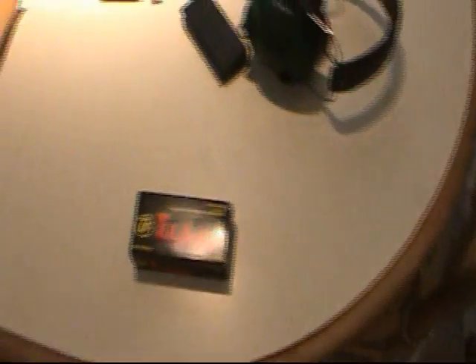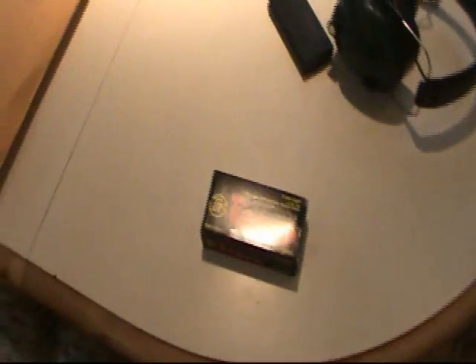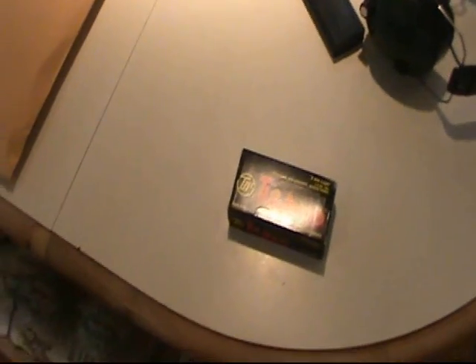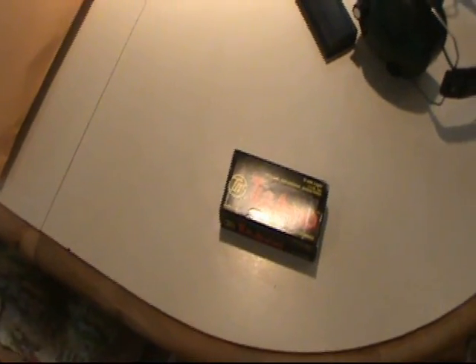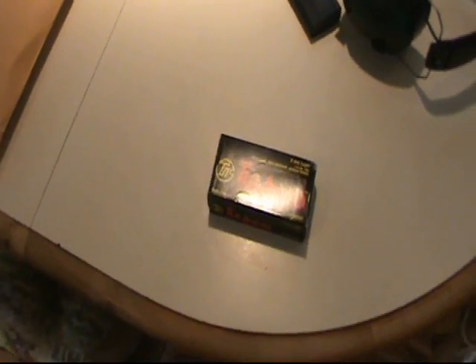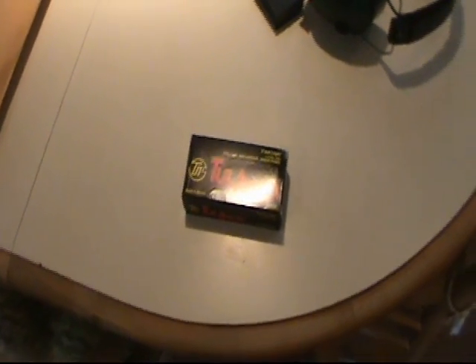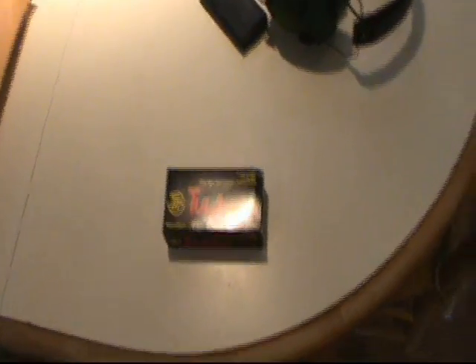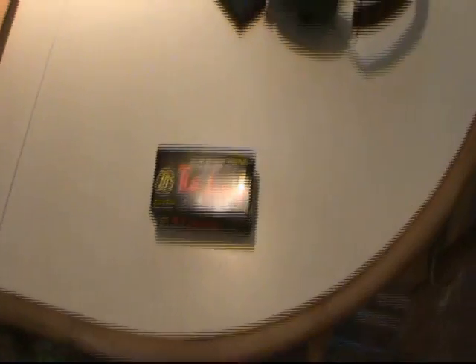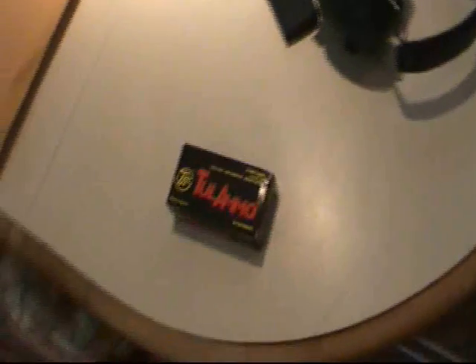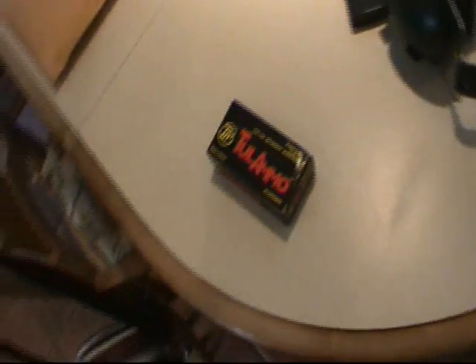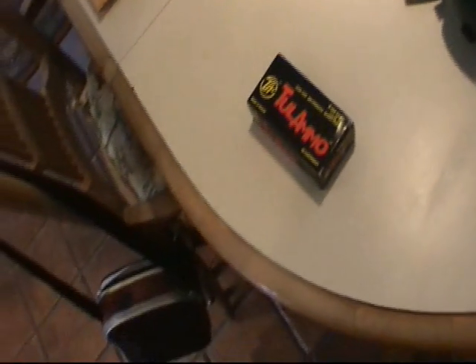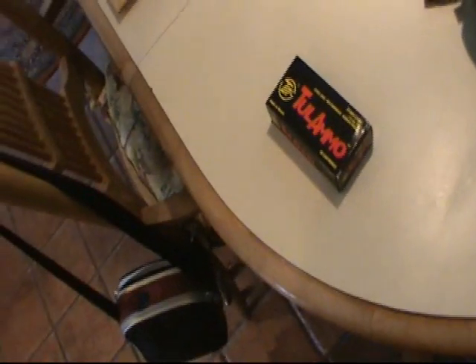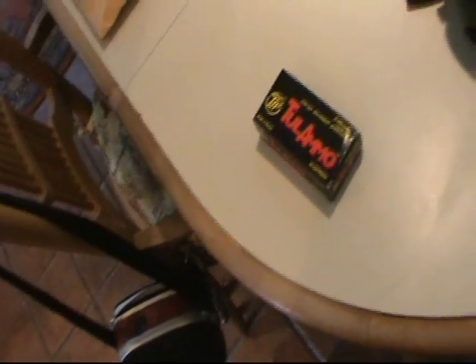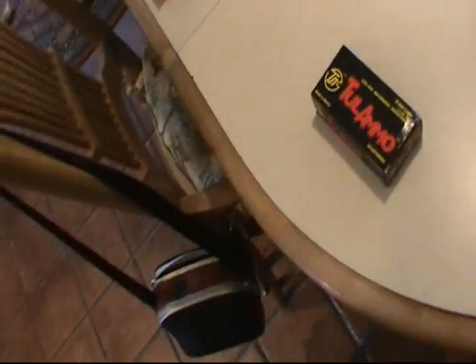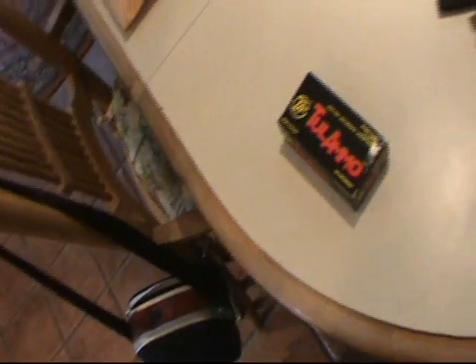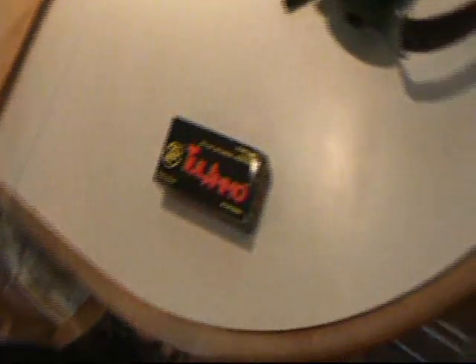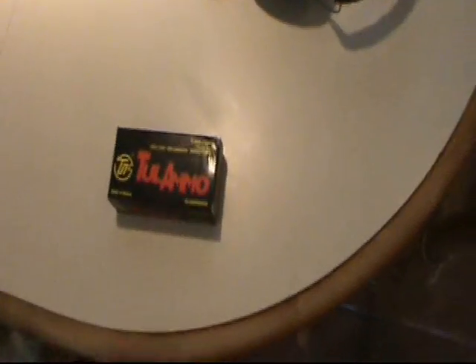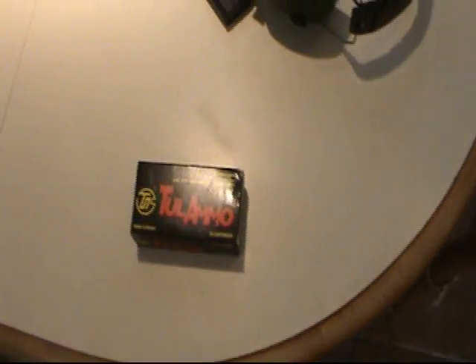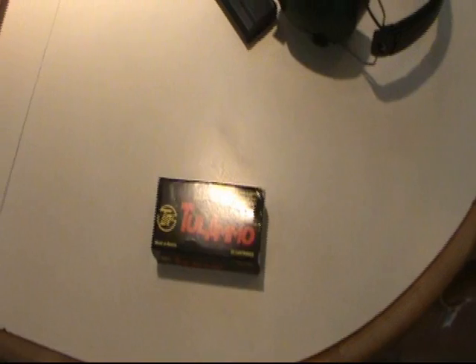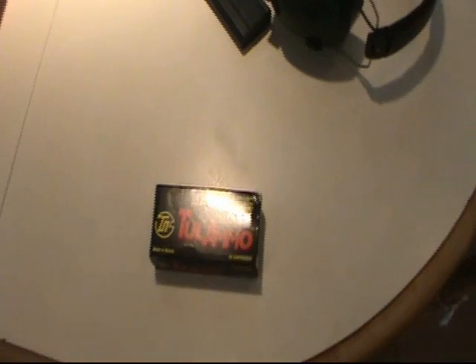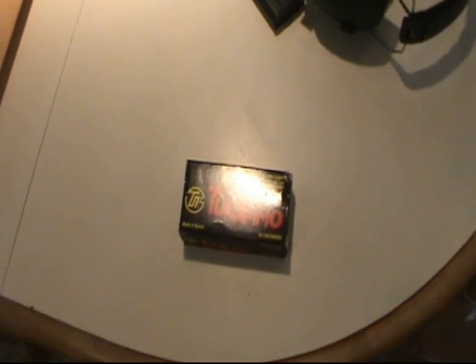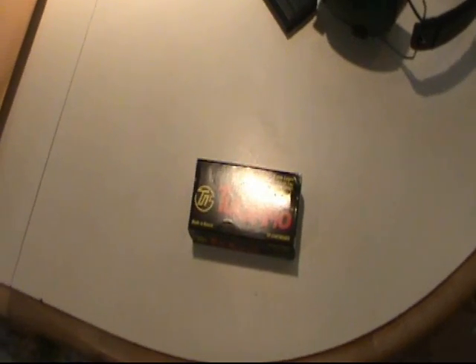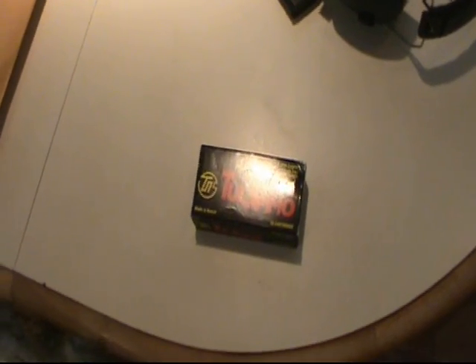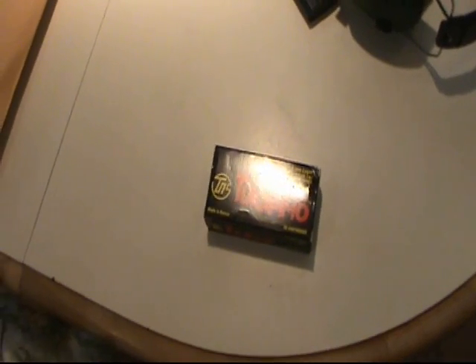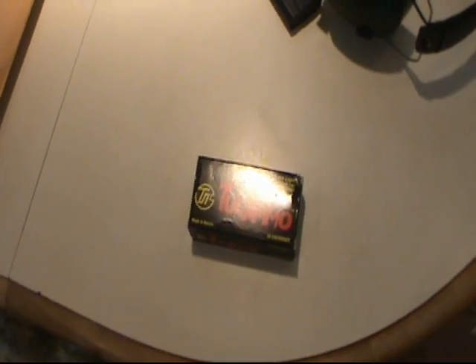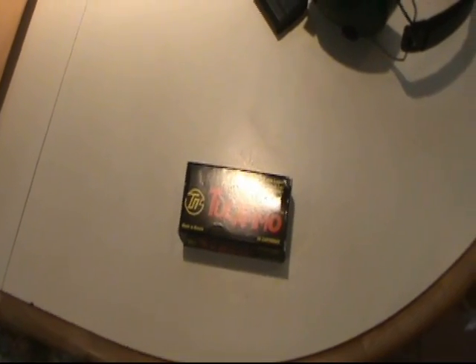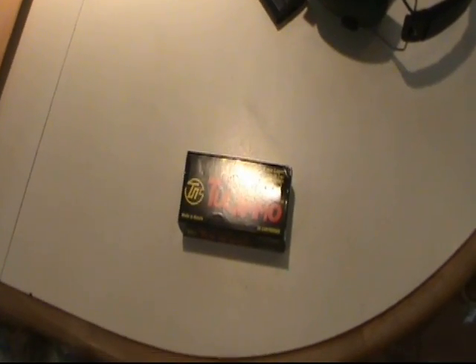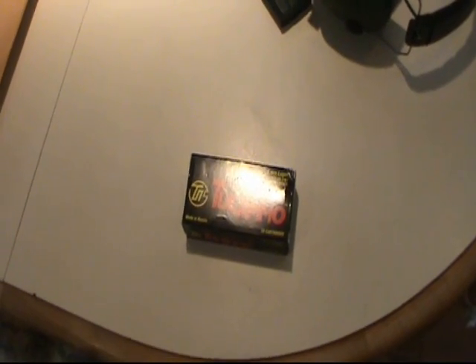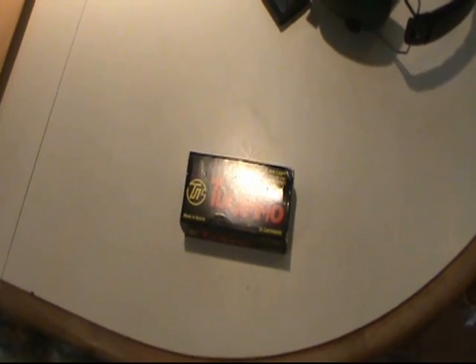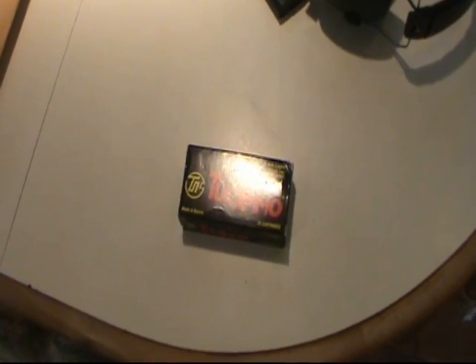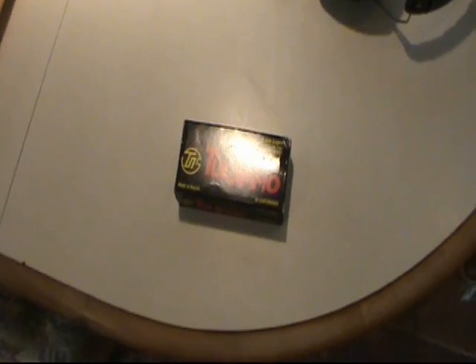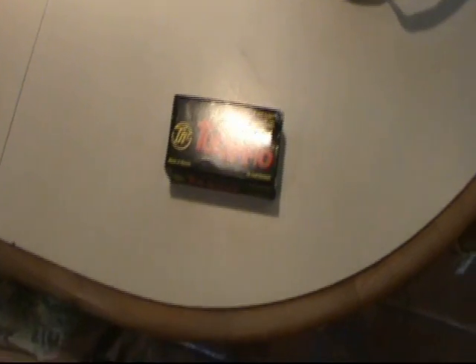Hello YouTube, it's GovKiller5, and I'm doing my first ever ammo review. You've seen a bunch of my videos probably — I just shoot shit and blow shit up.